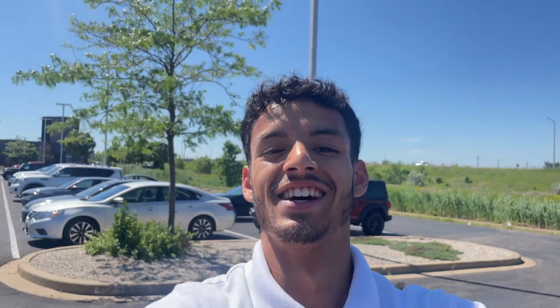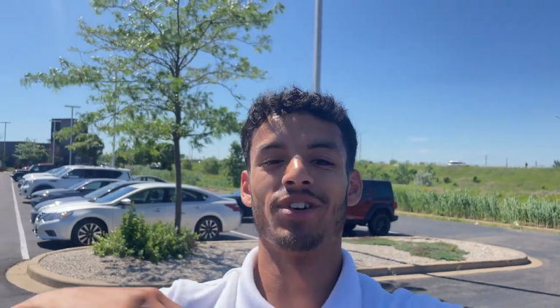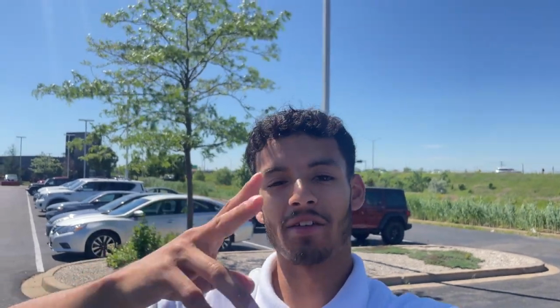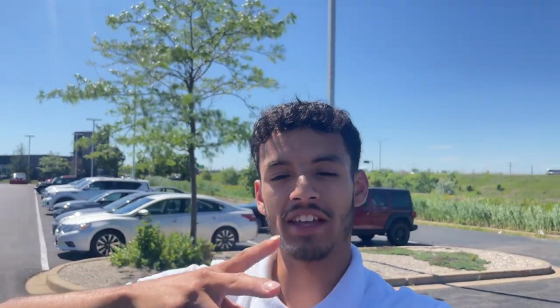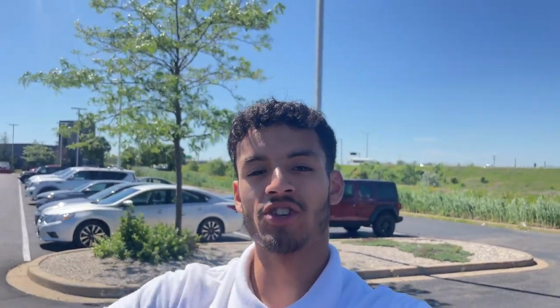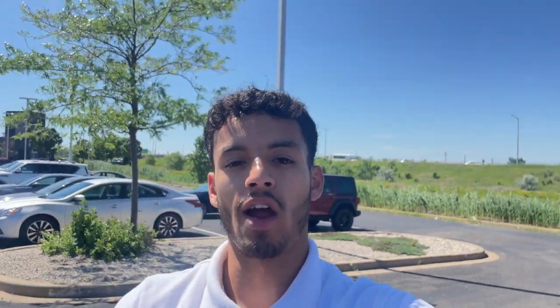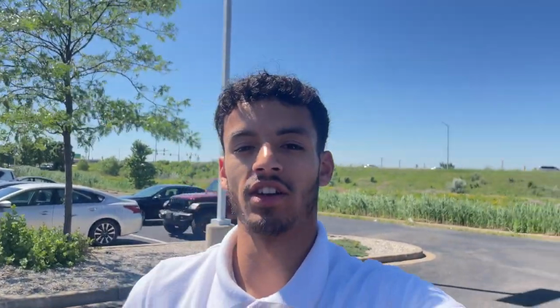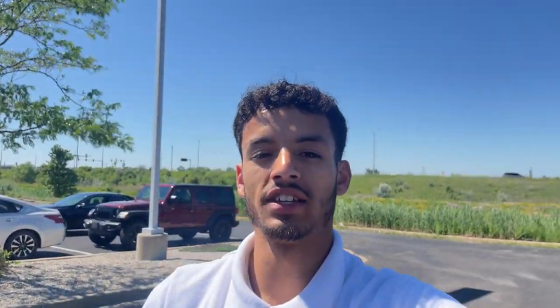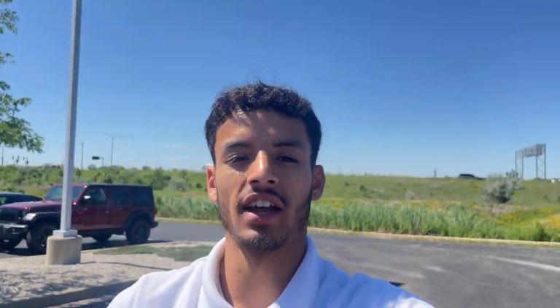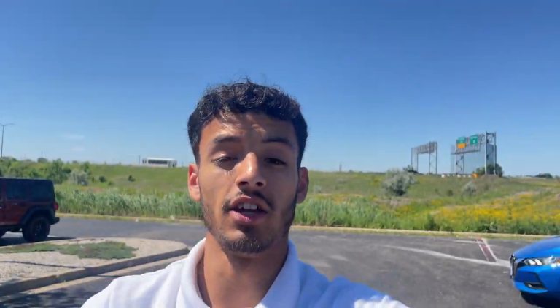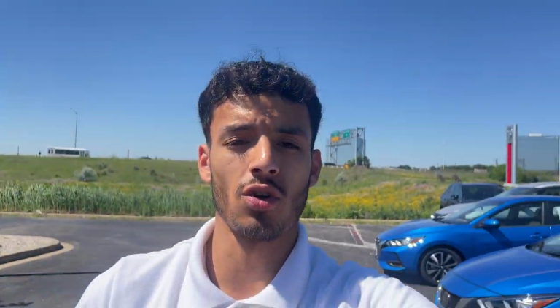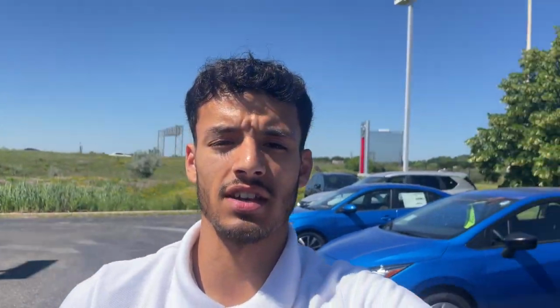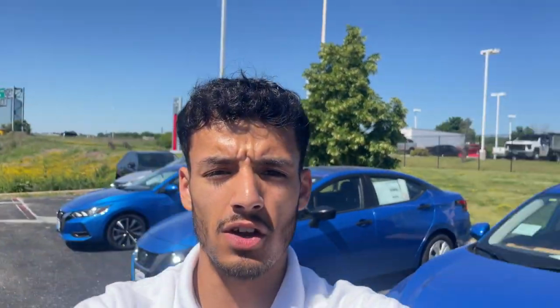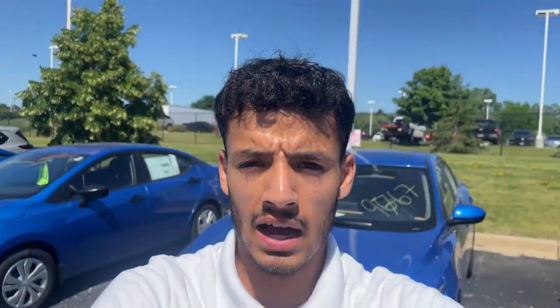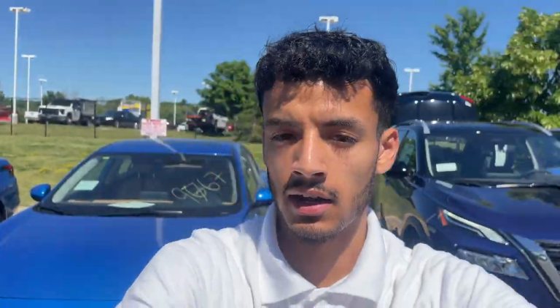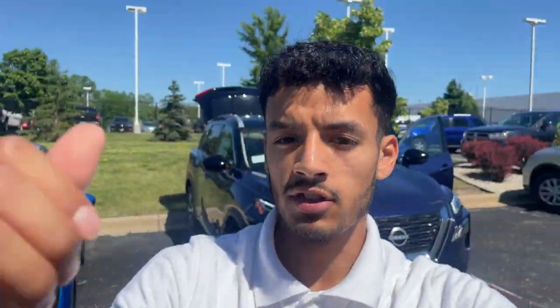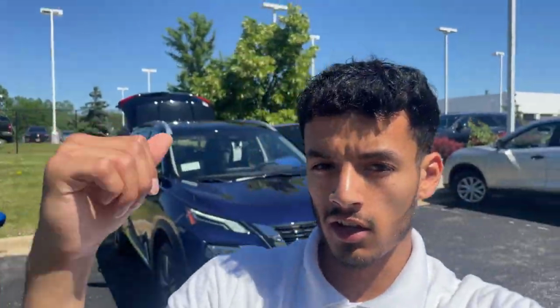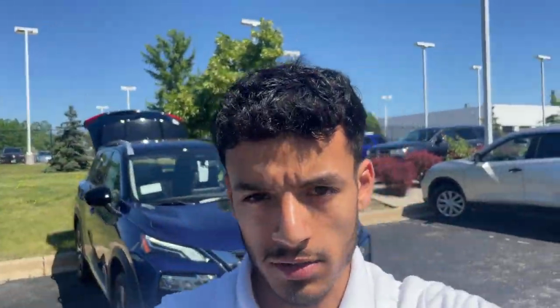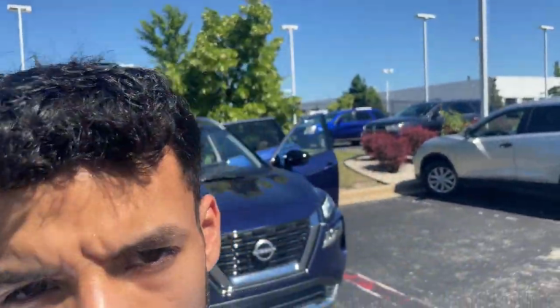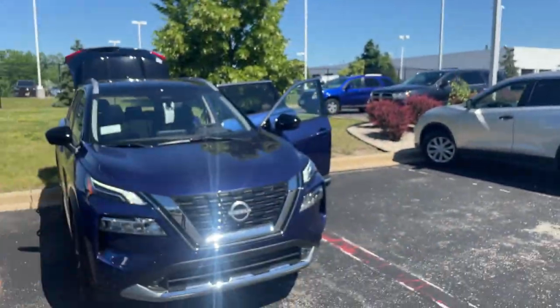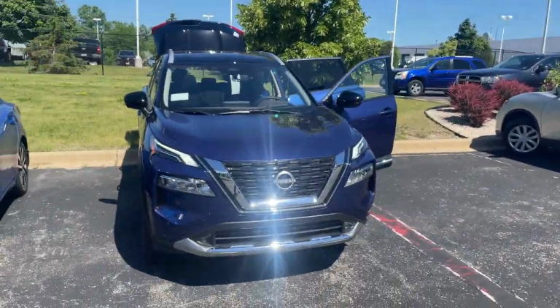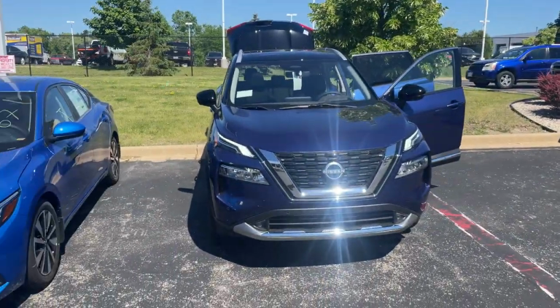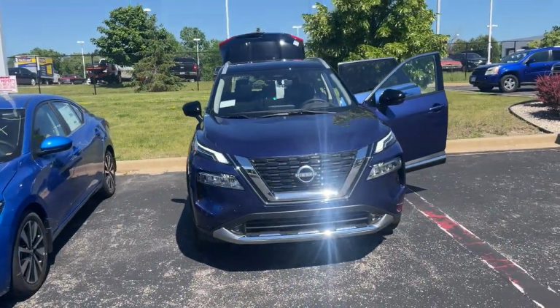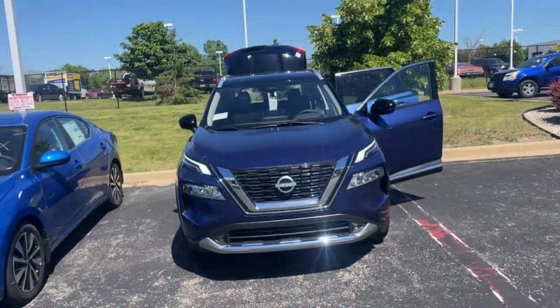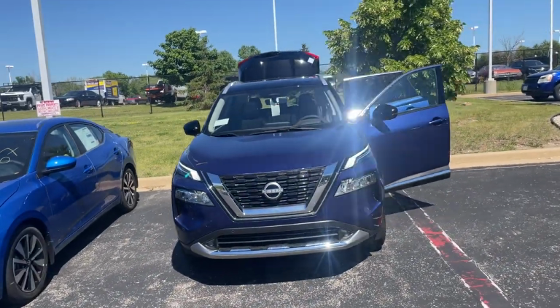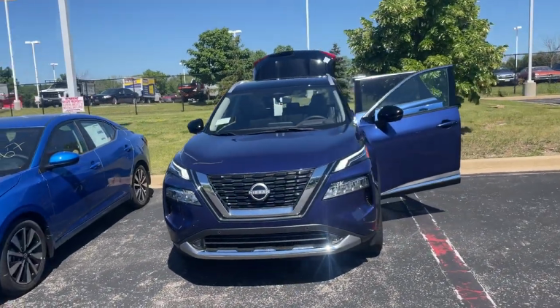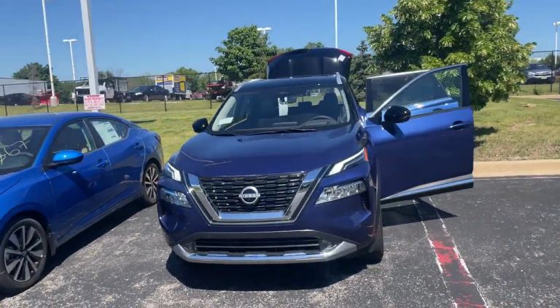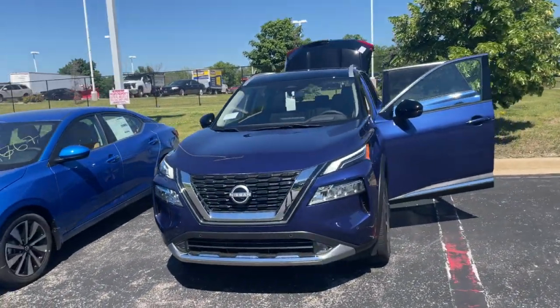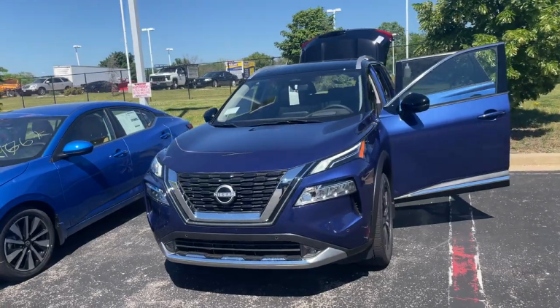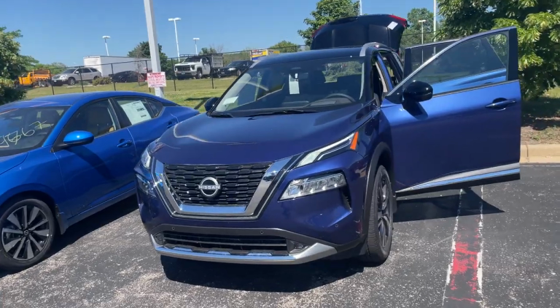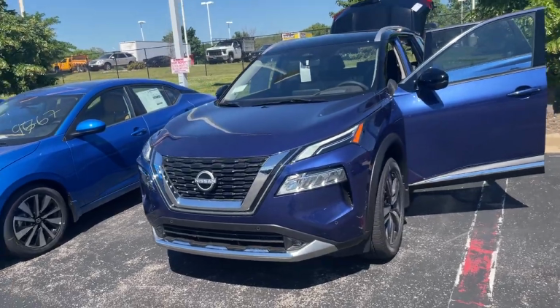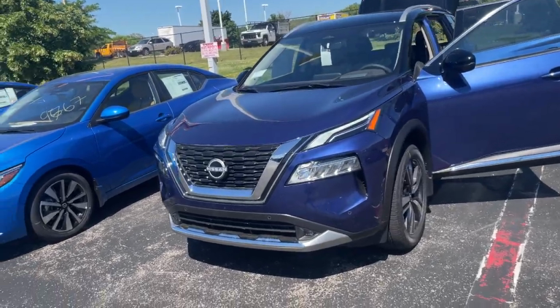What's up everybody, it's LJ over at Restiero Nissan again, showcasing a vehicle highlight. Take a look at what's behind me — we've got our 2022 brand new Nissan Rogue Platinum all-wheel drive.